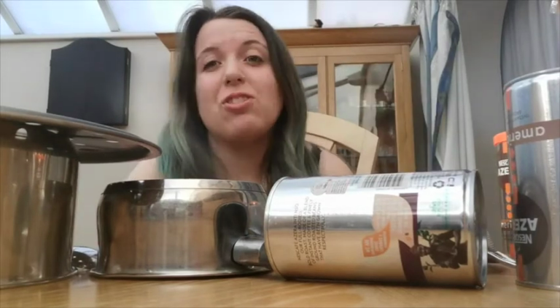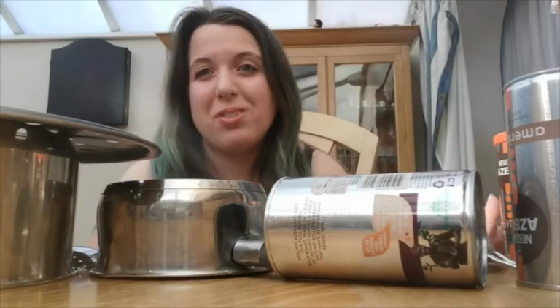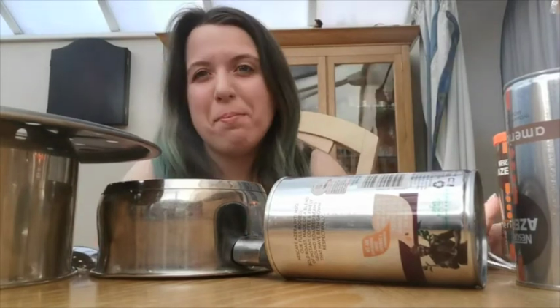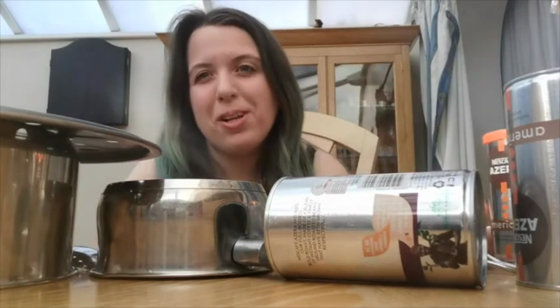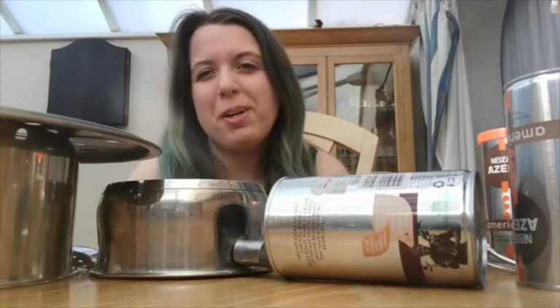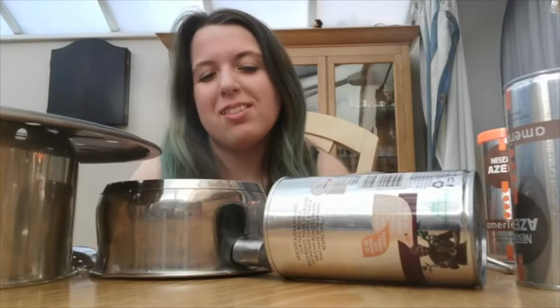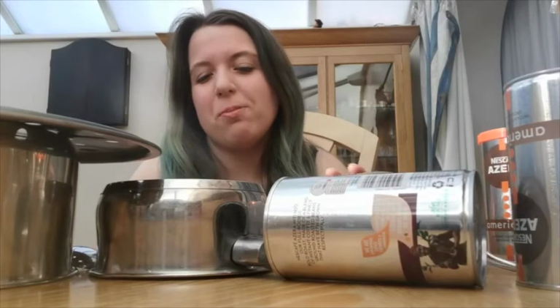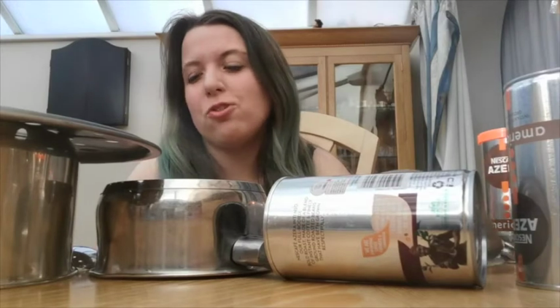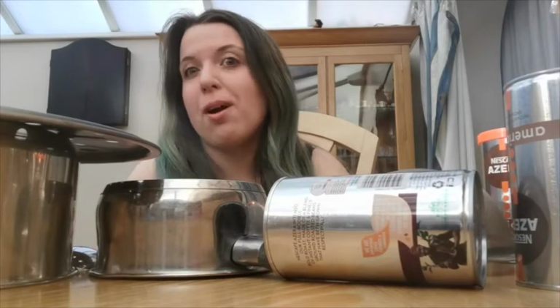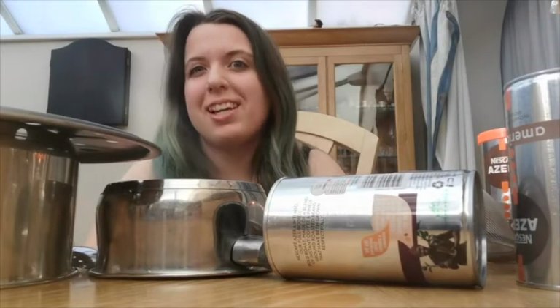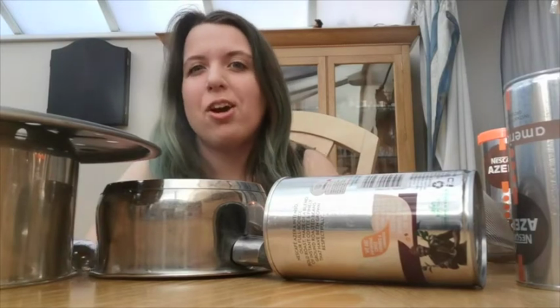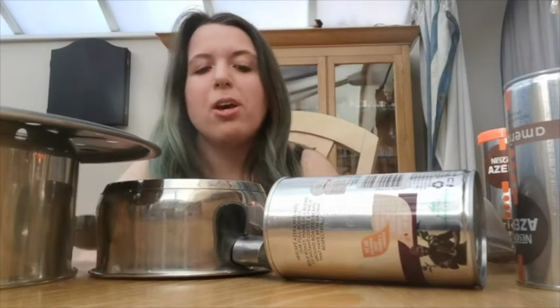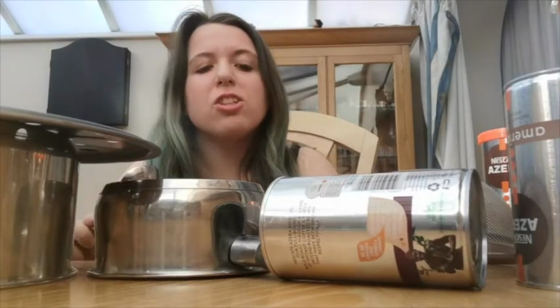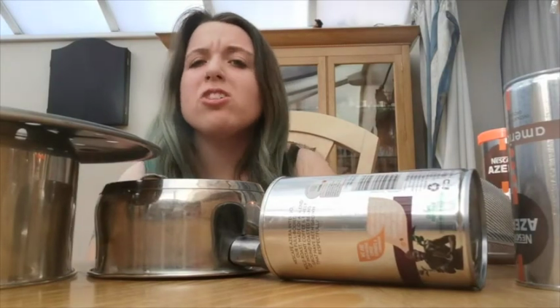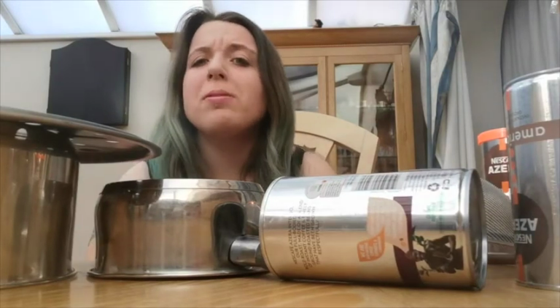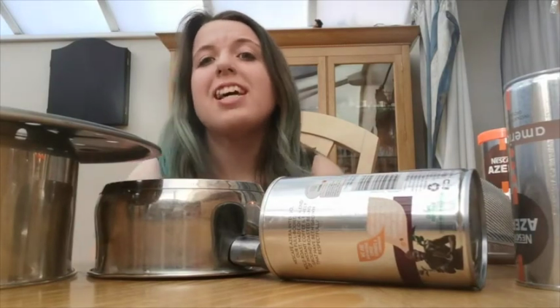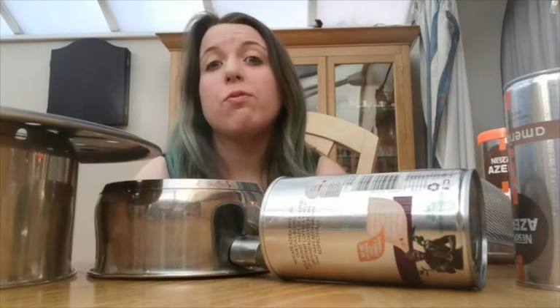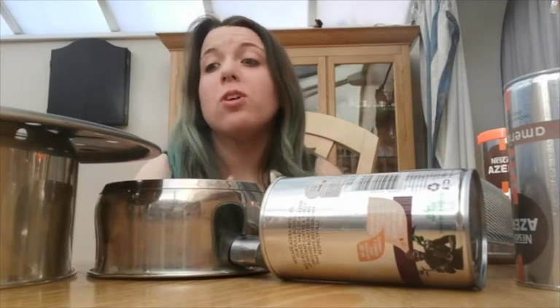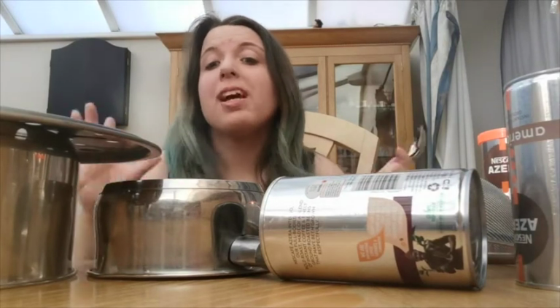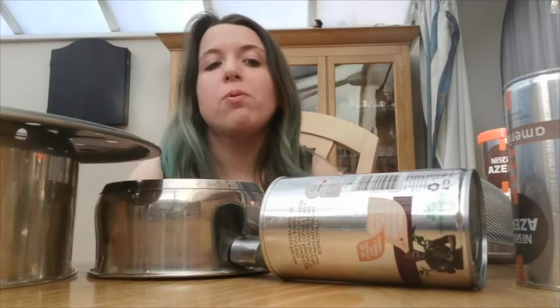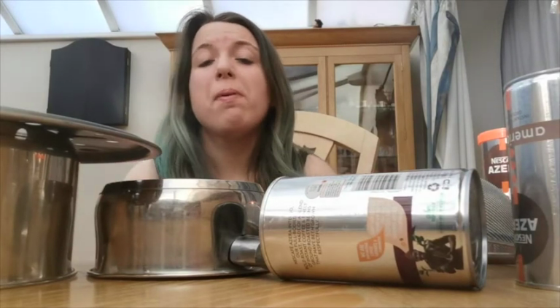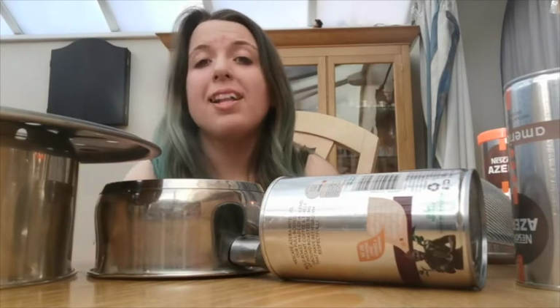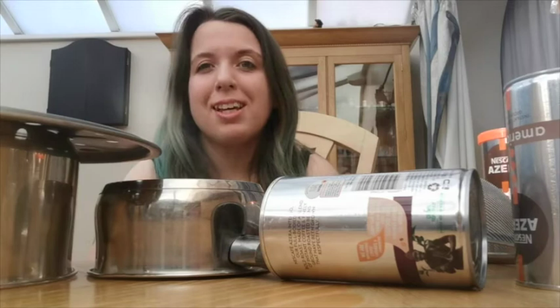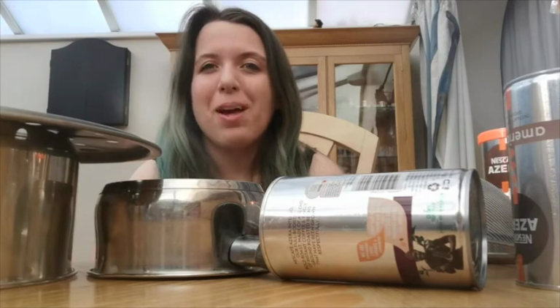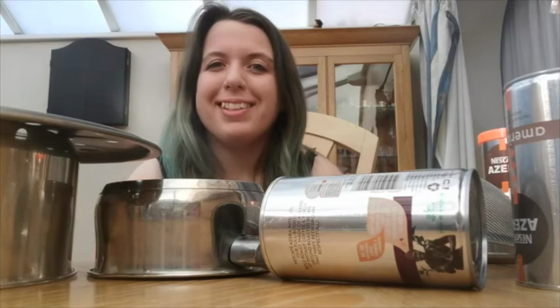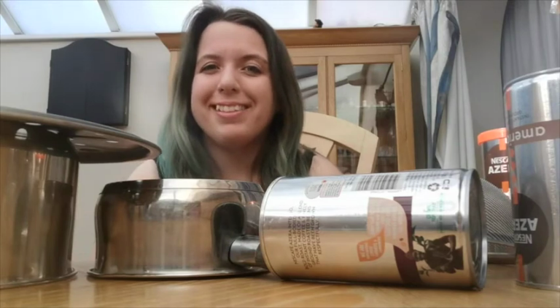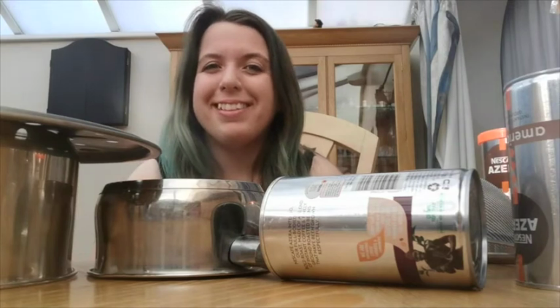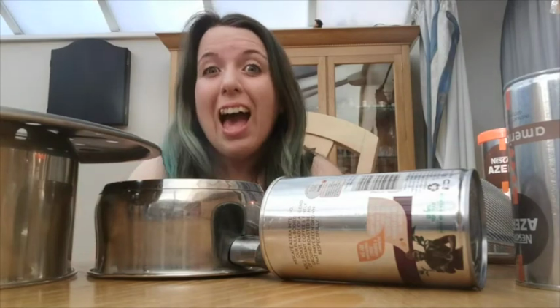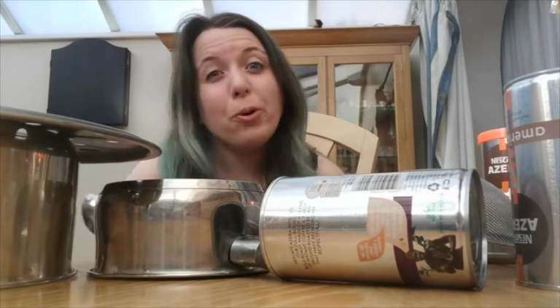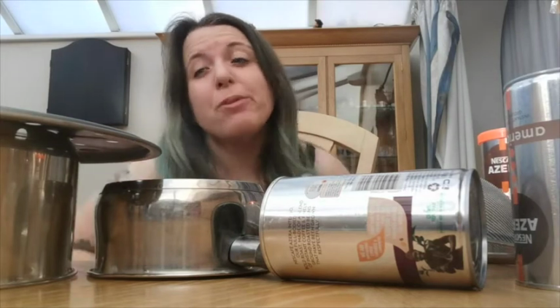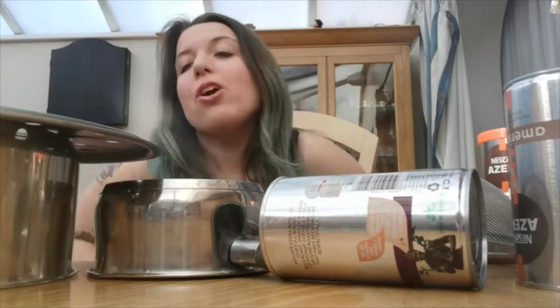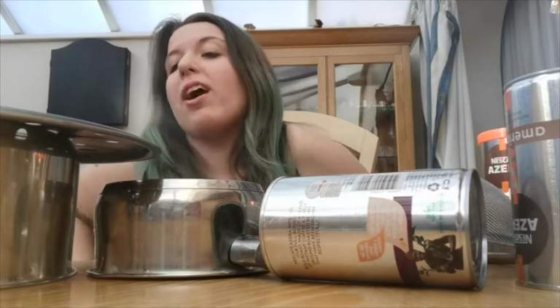I'm going to teach you some simple little beats to do with your drum kits at home. So go ask your mummies and daddies if you can have some pots and pans, and then come back. Have you got them? Right.